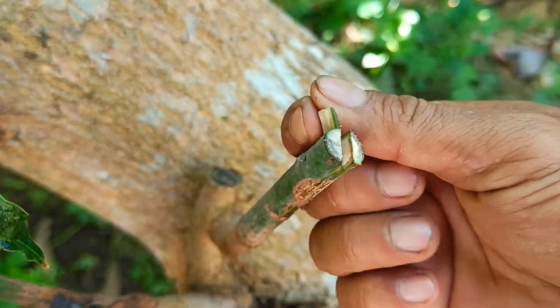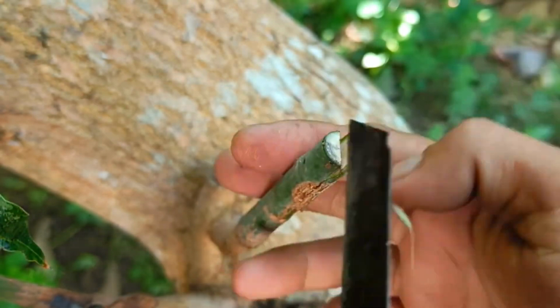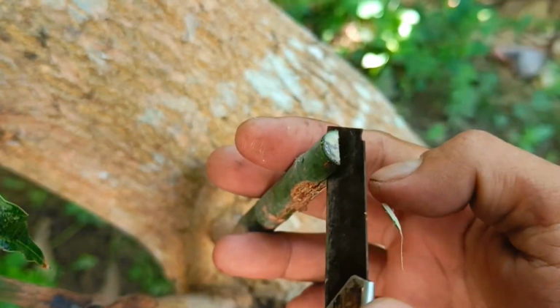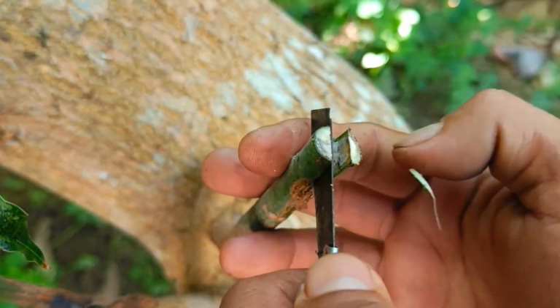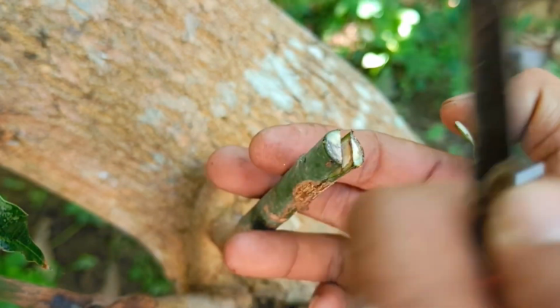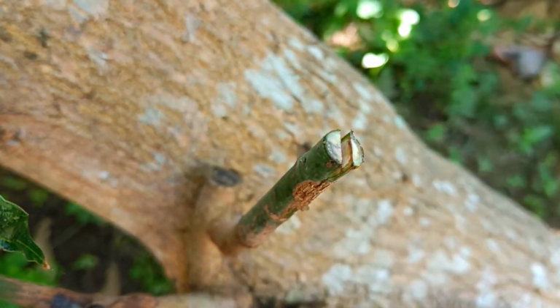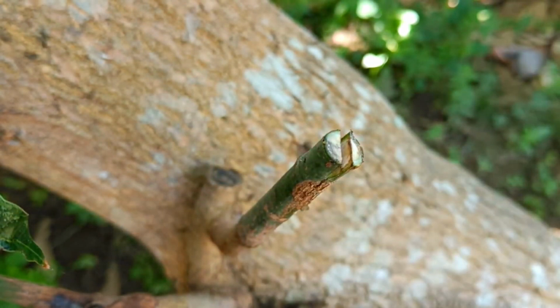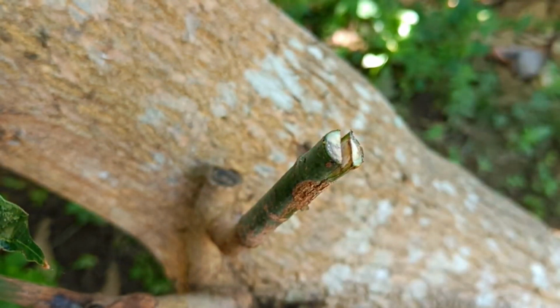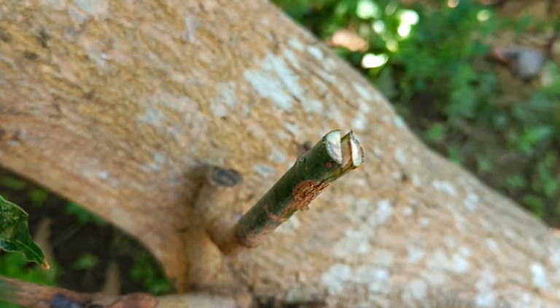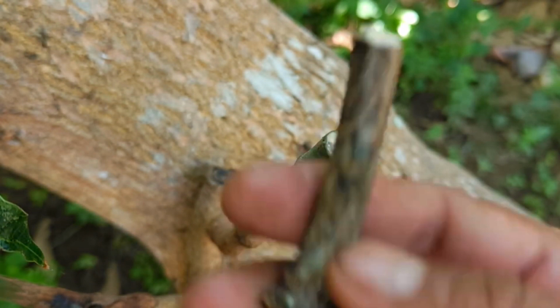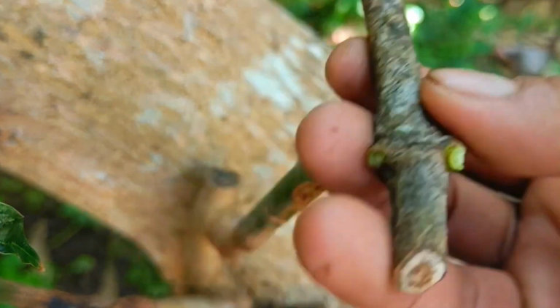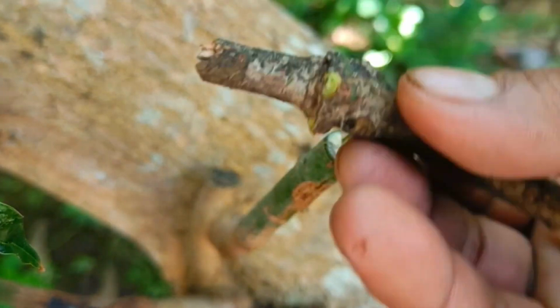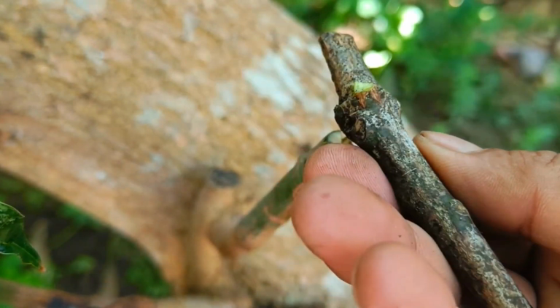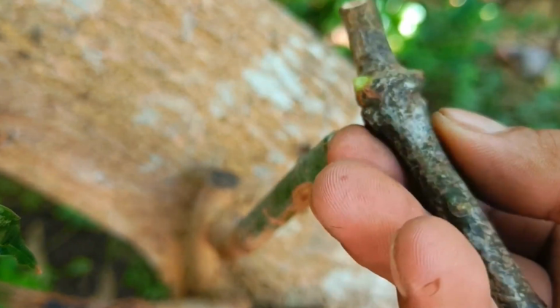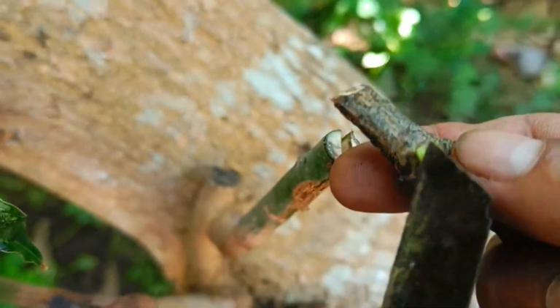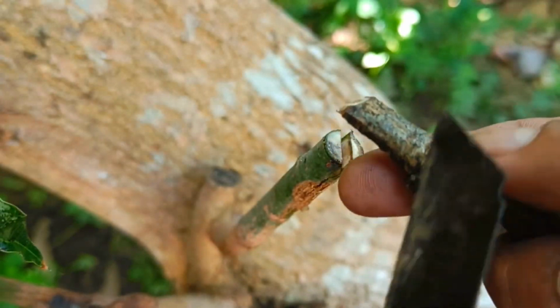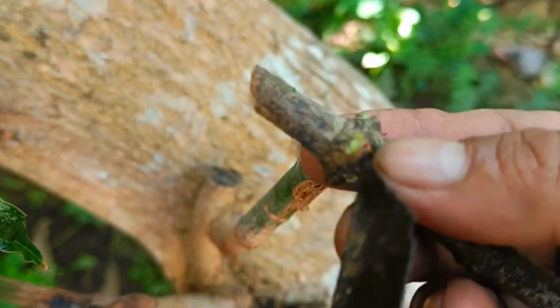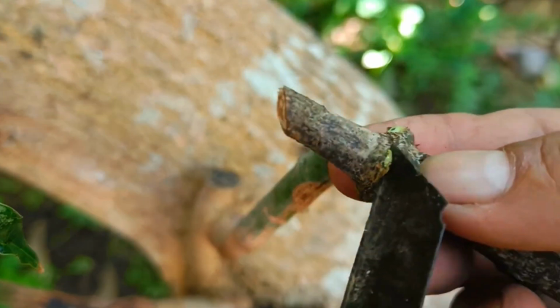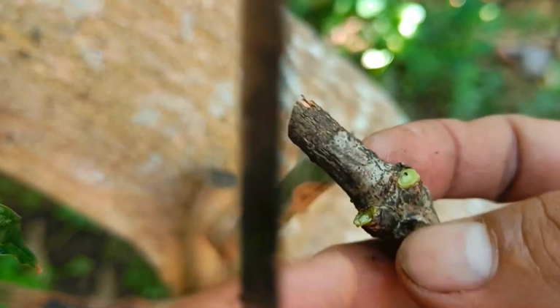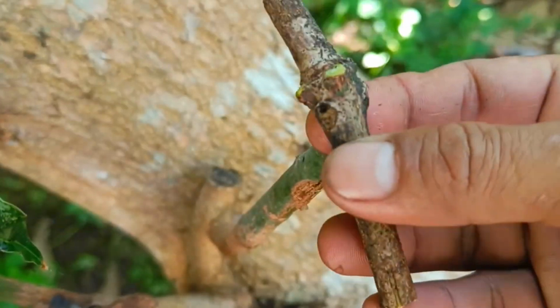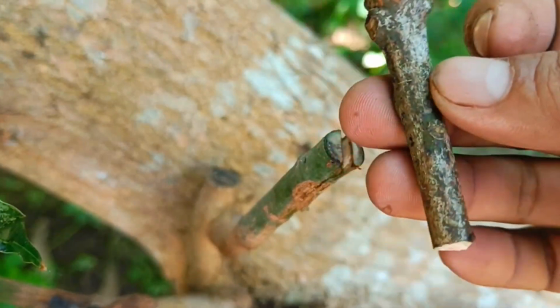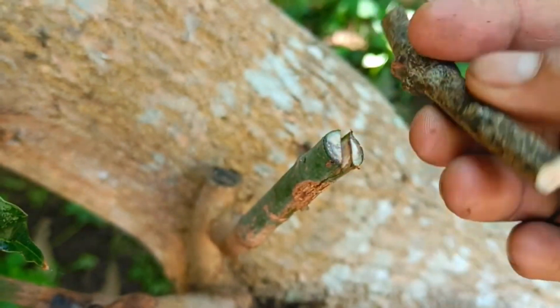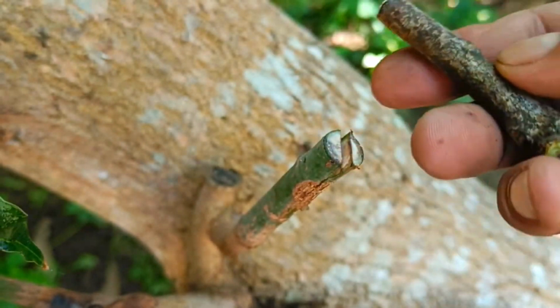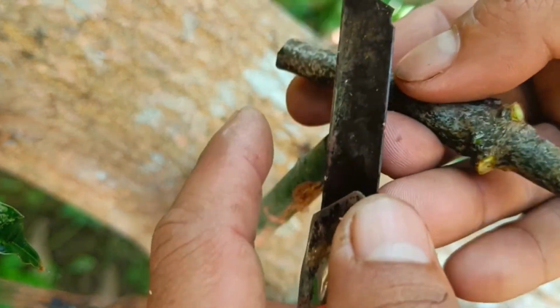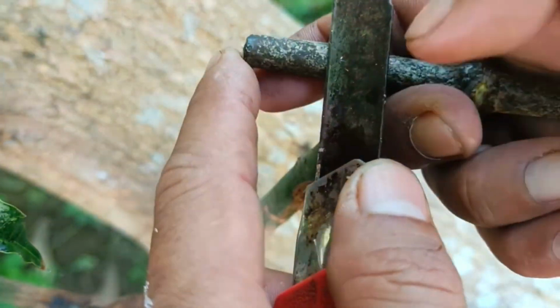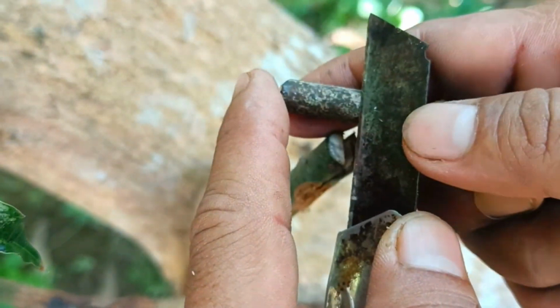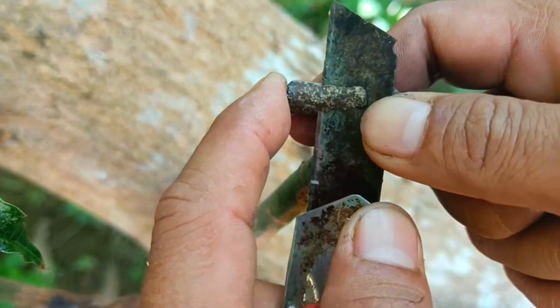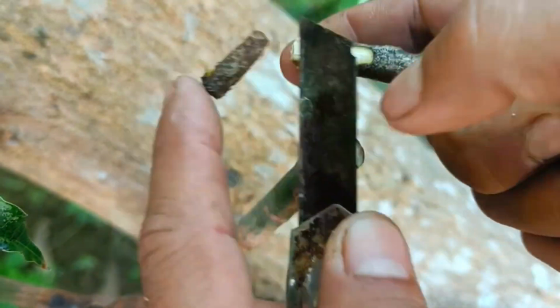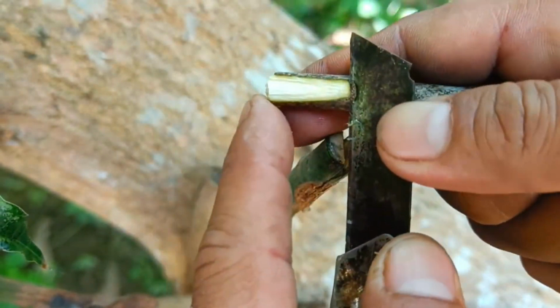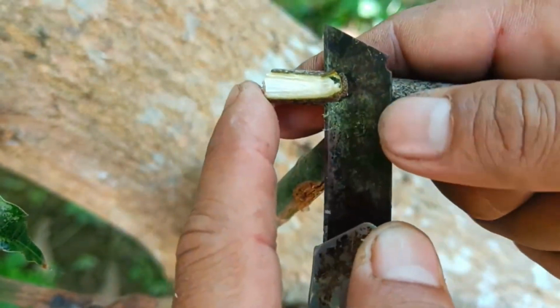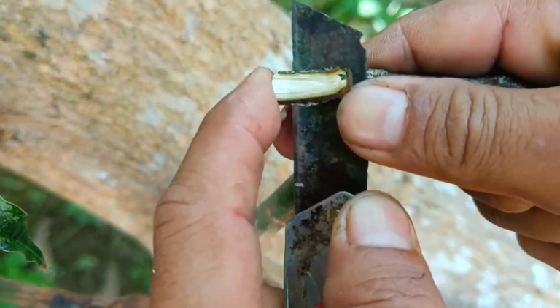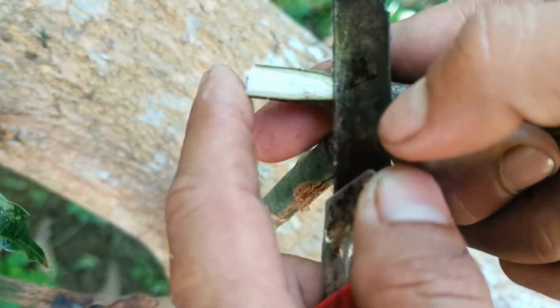How to graft mangoes. Choose a healthy rootstock from seed — rootstock from seed is usually sturdier and has strong roots. Choose a scion from a mango plant that has already borne fruit and has superior characteristics.